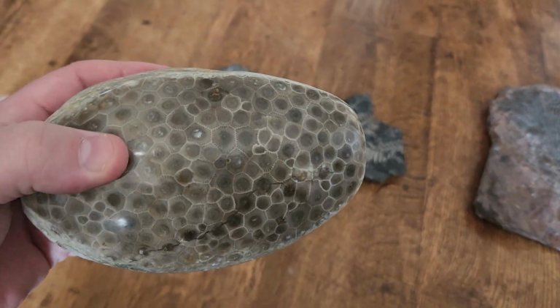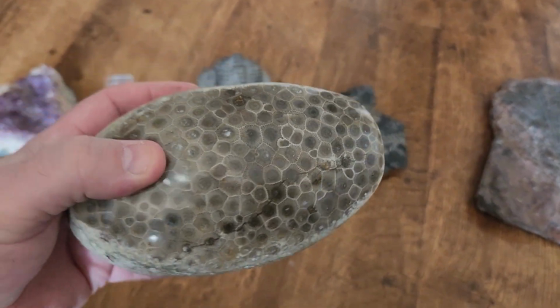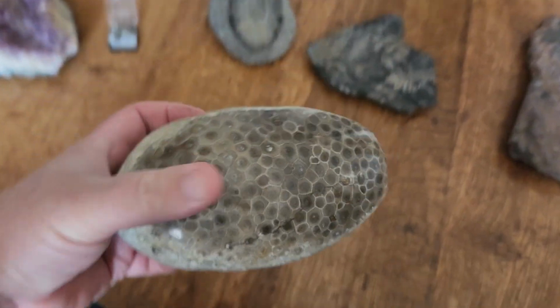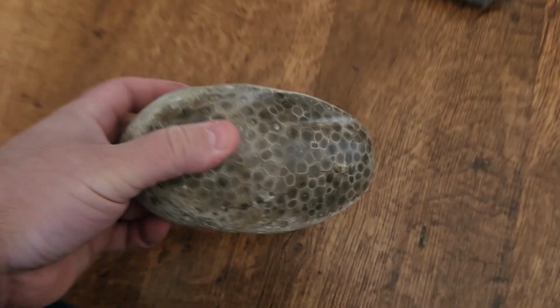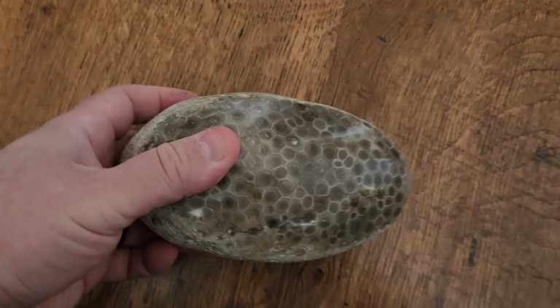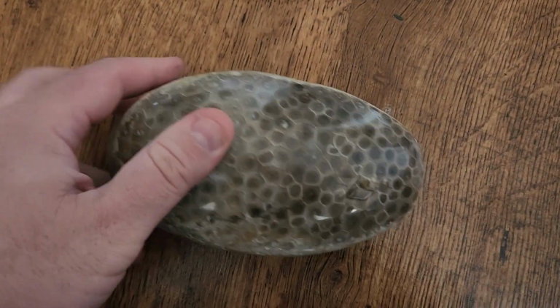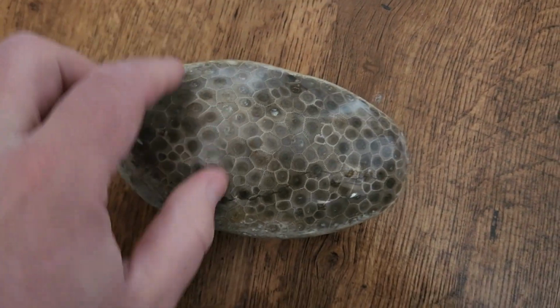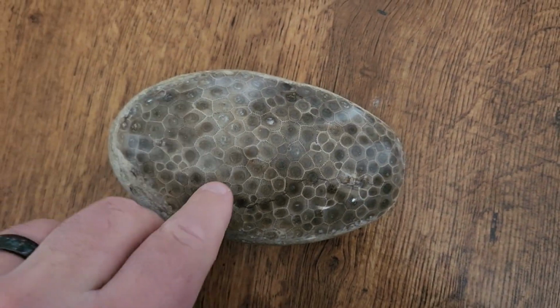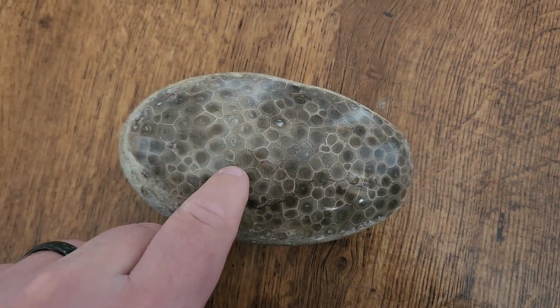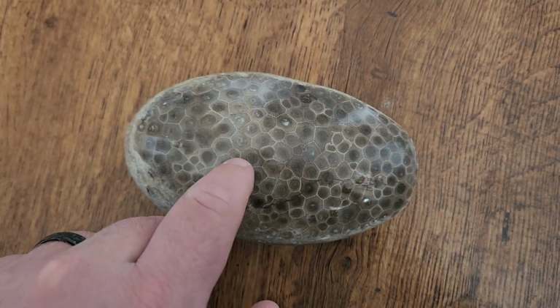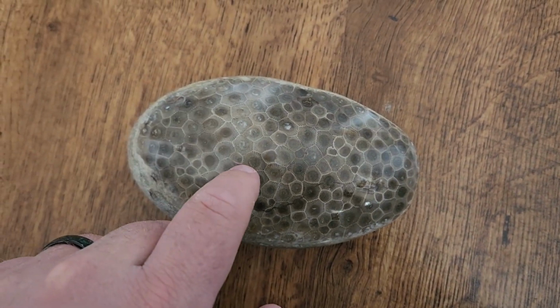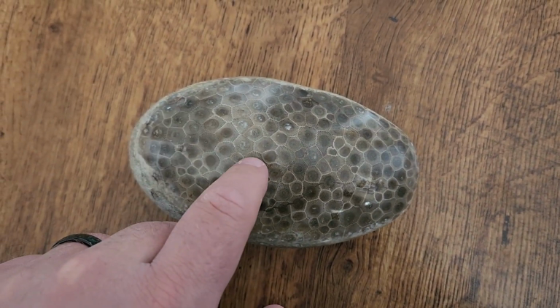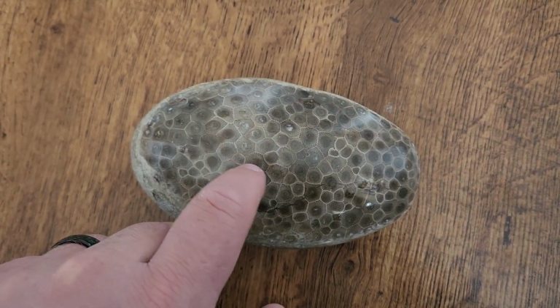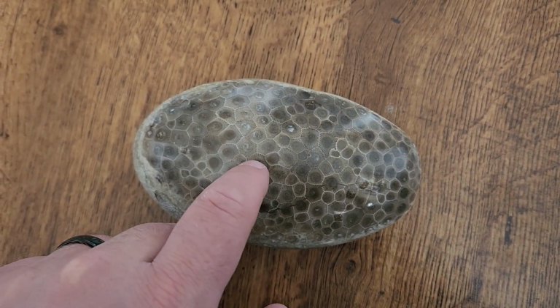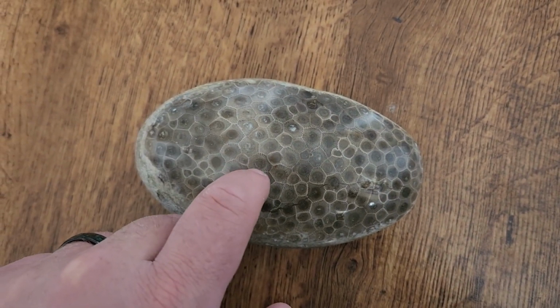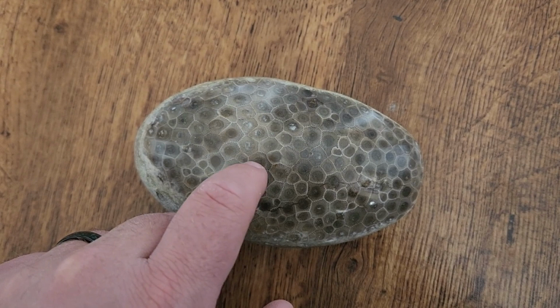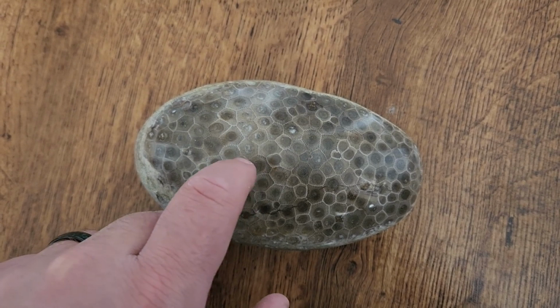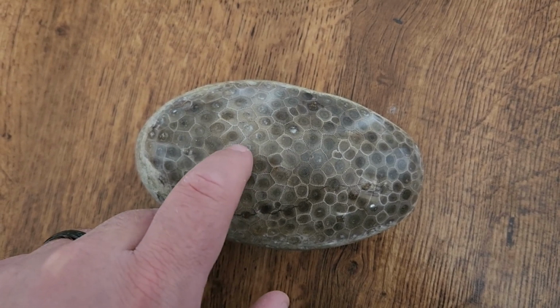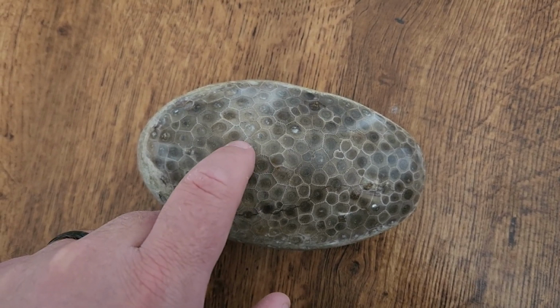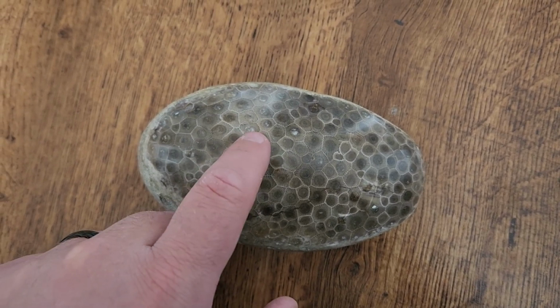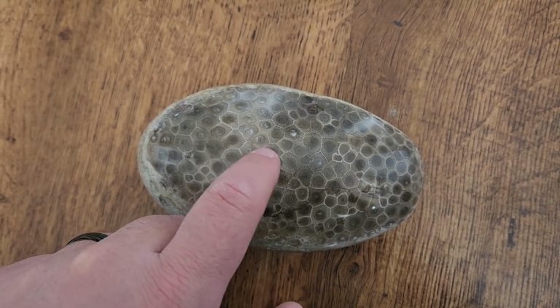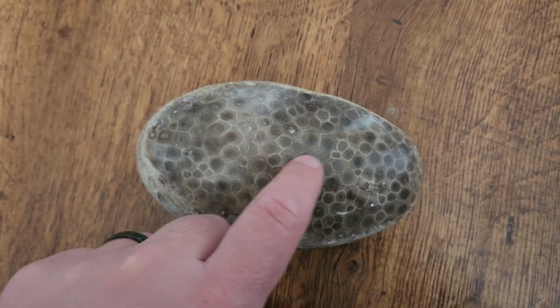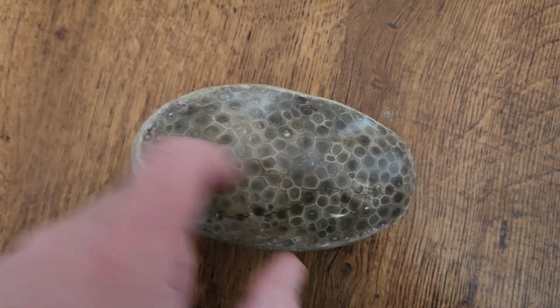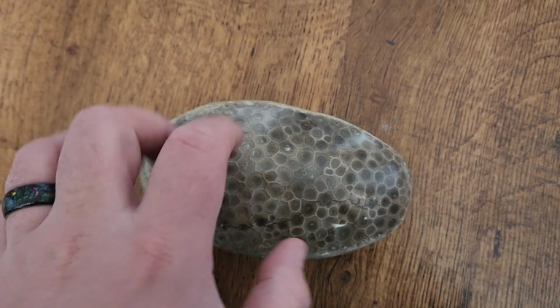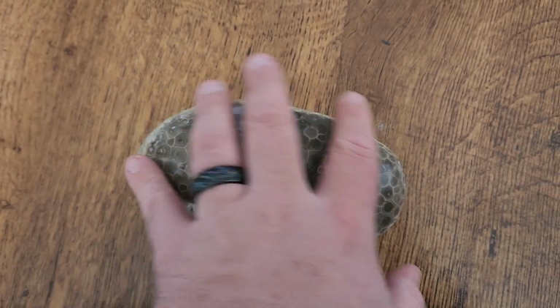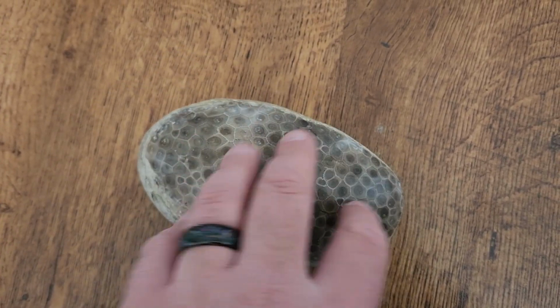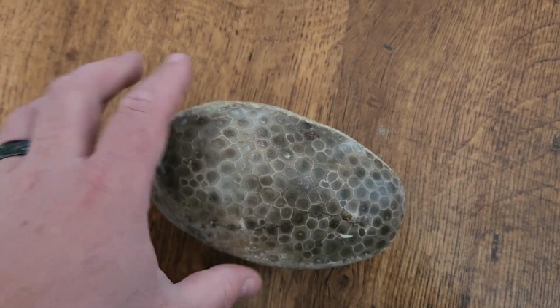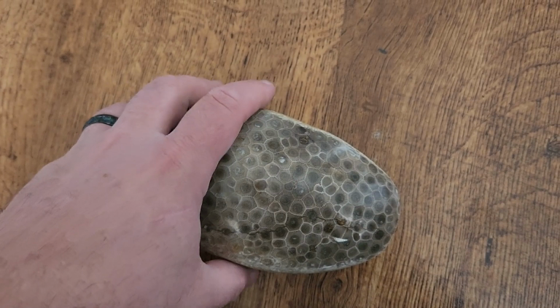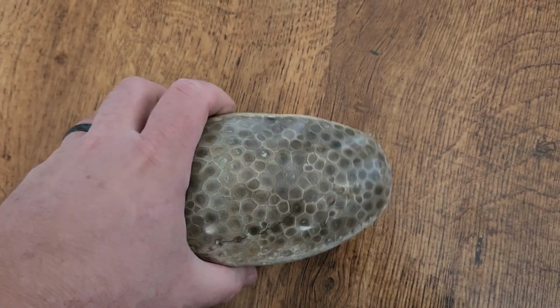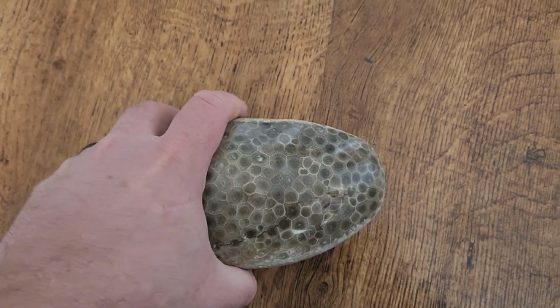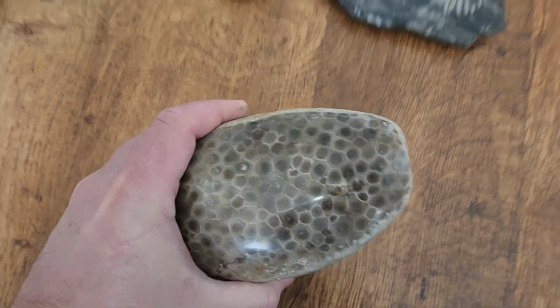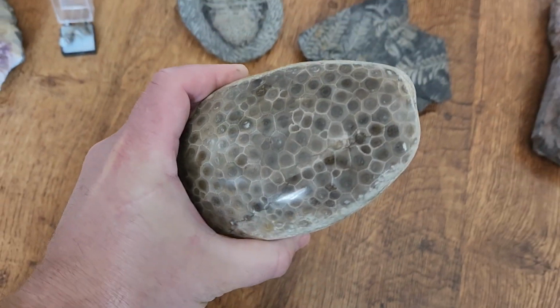Corals are colony animals, so individual coral polyps — coral creatures — would be inside each one of these little chambers, and this is a whole colony of coral here.